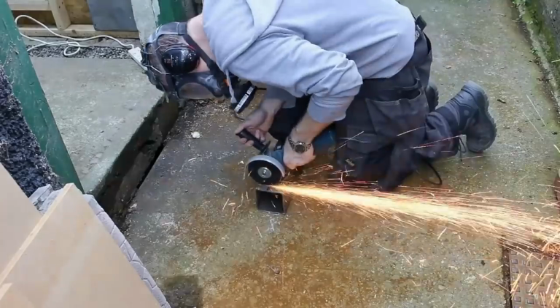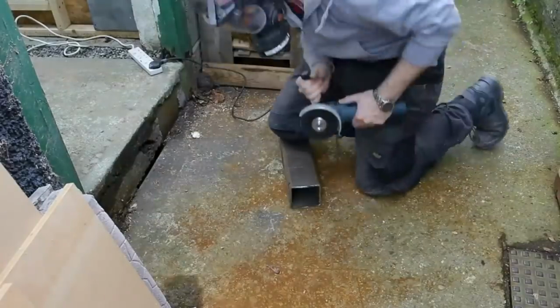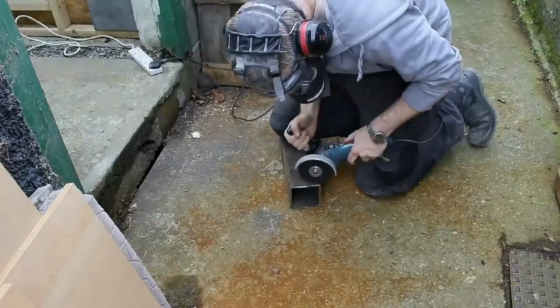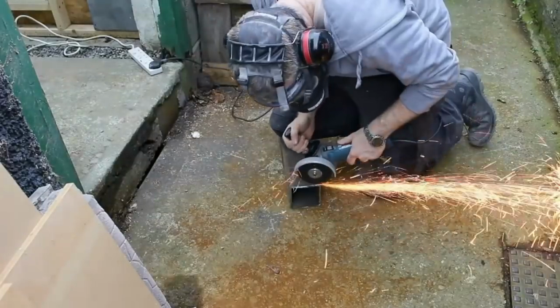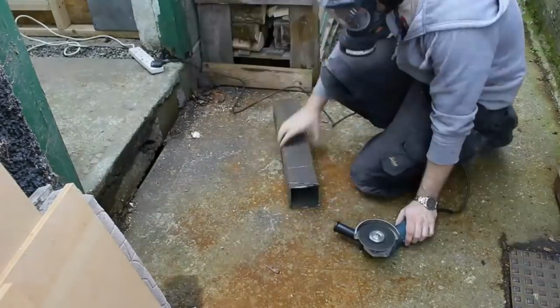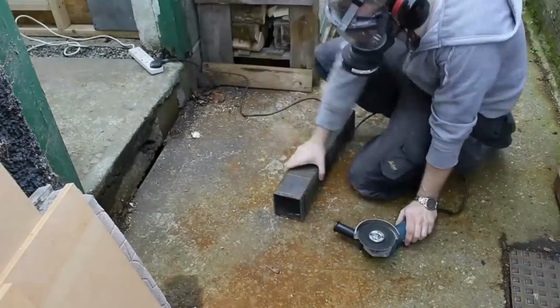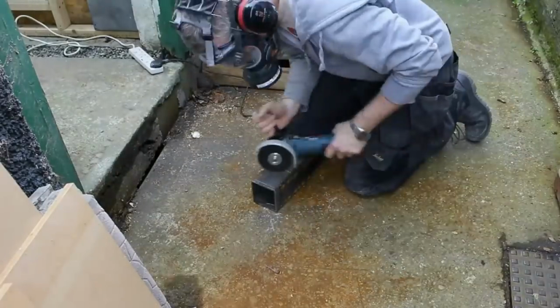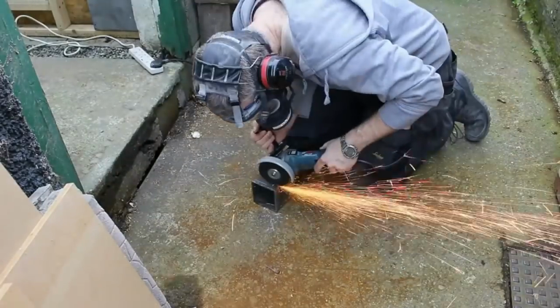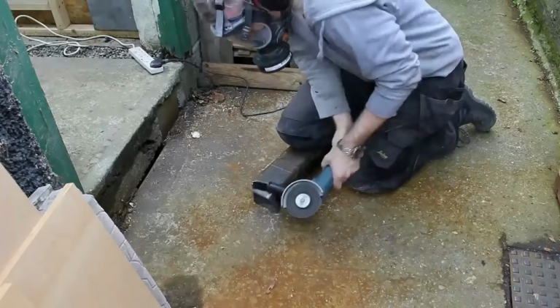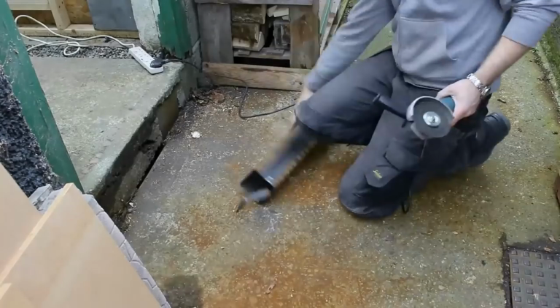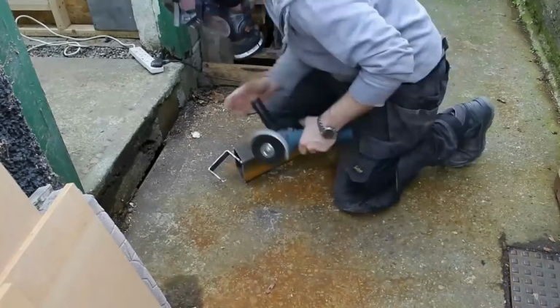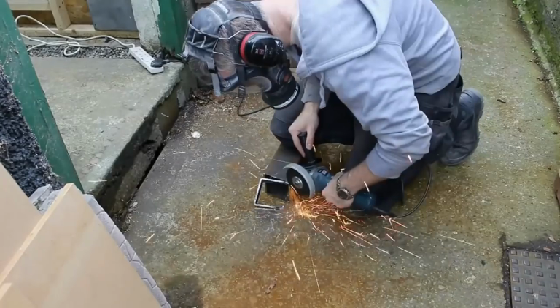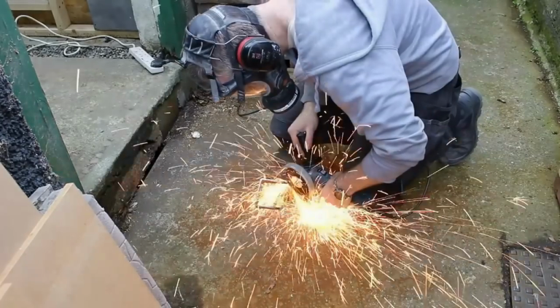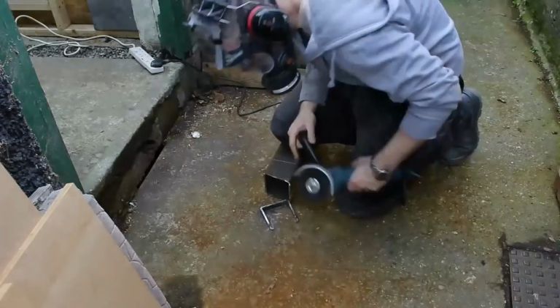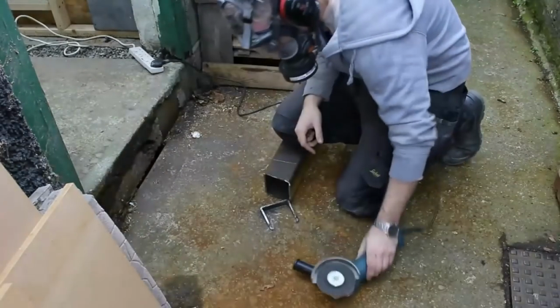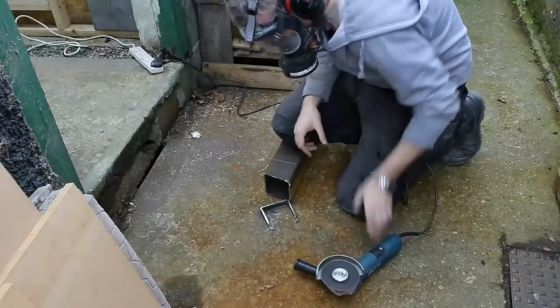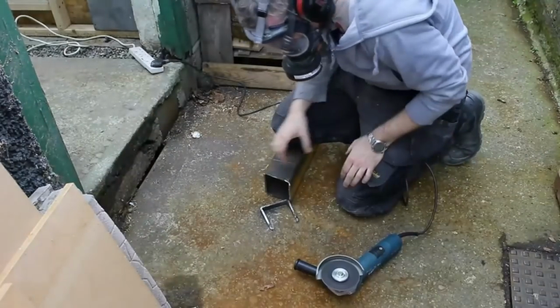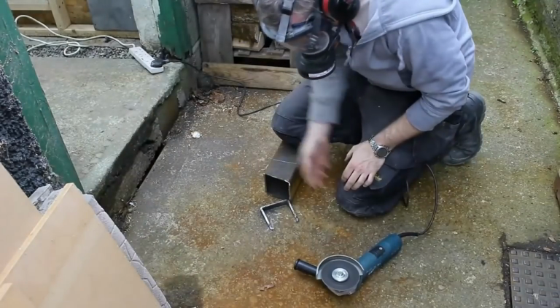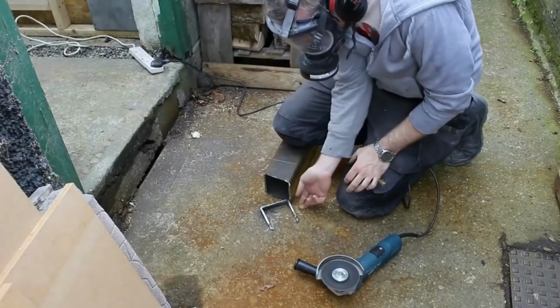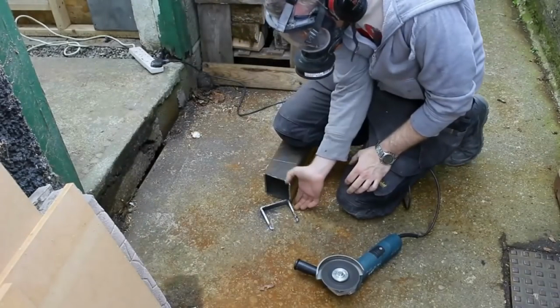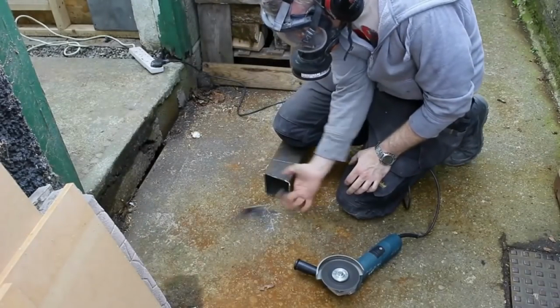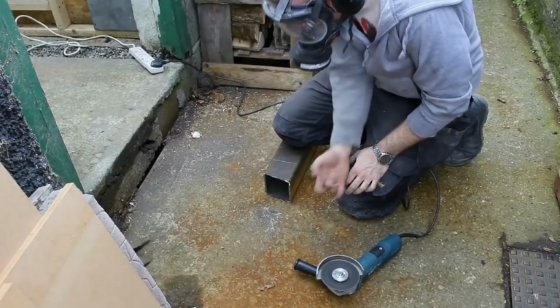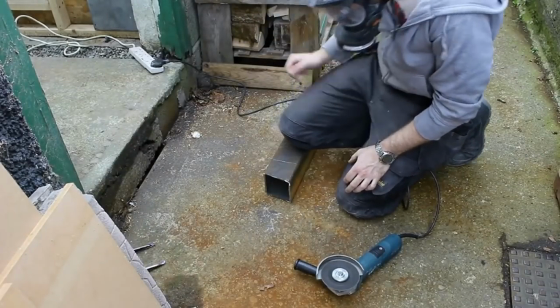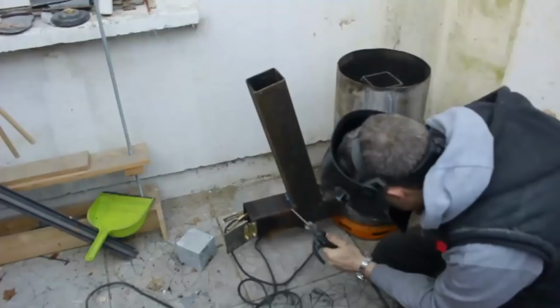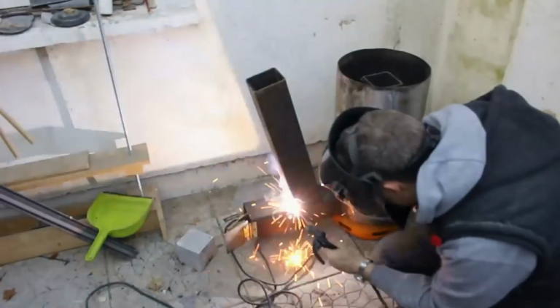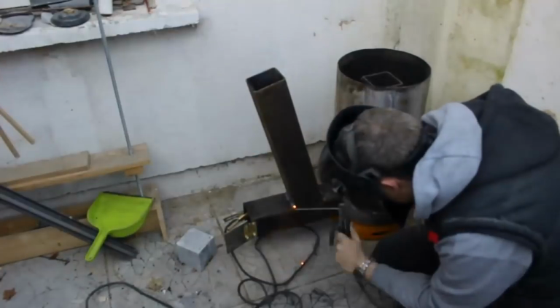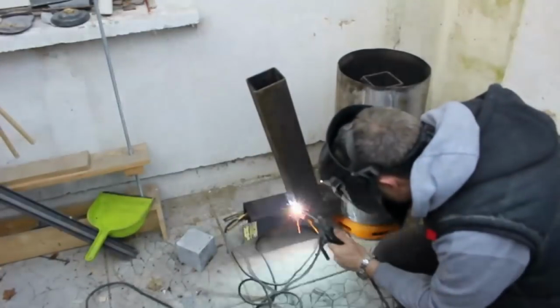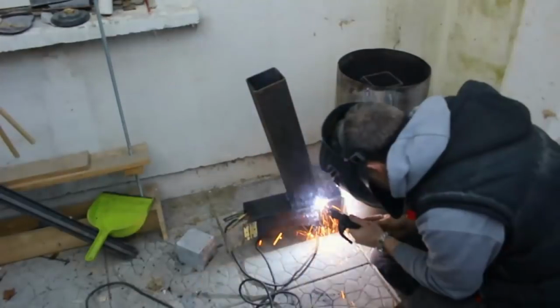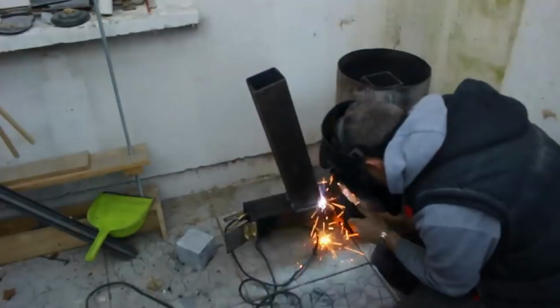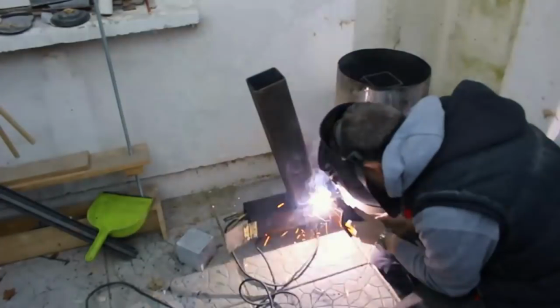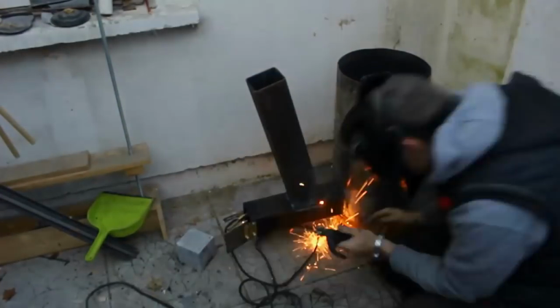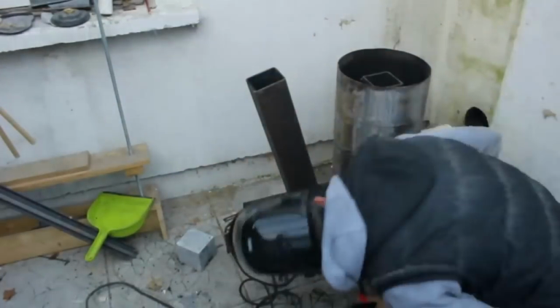I cut the angle here for the feeder tube — I just marked a small angle and cut it out. It's very arbitrary. And welded it all in place.